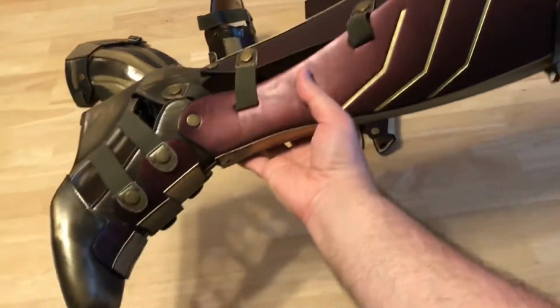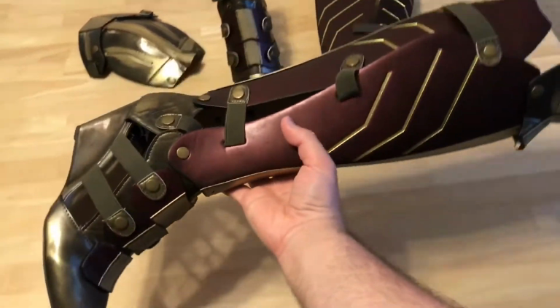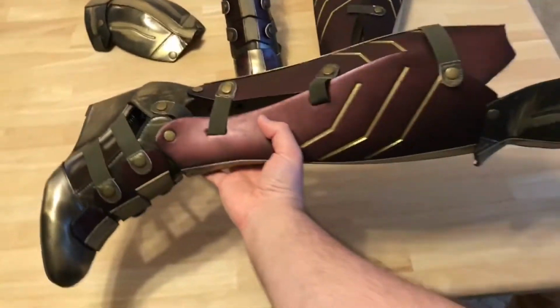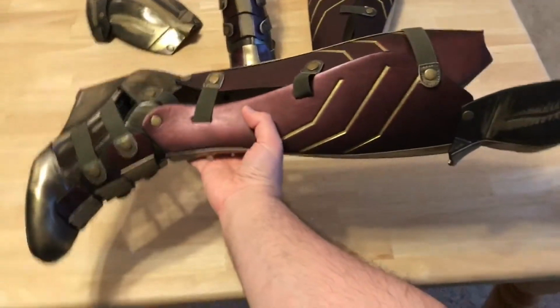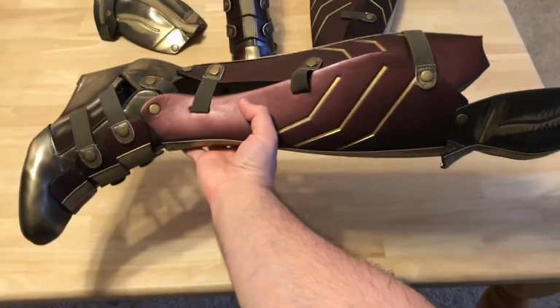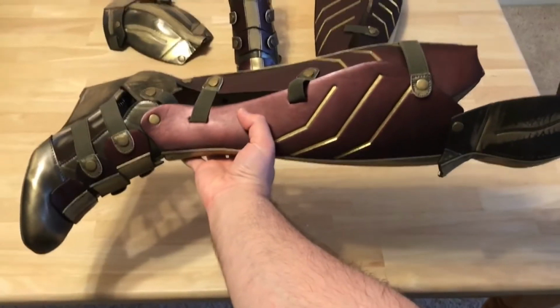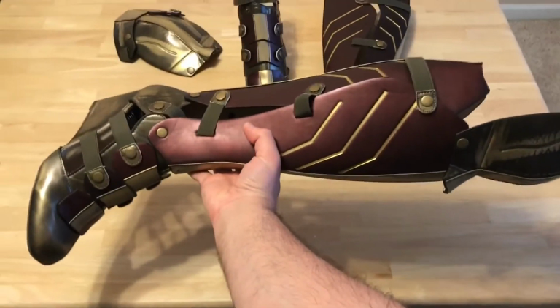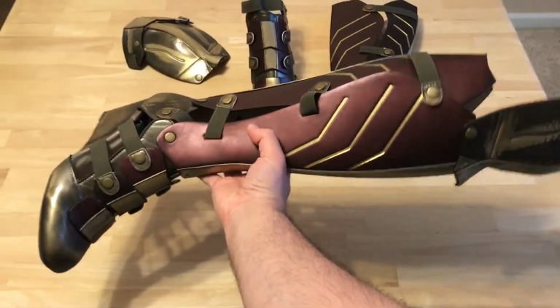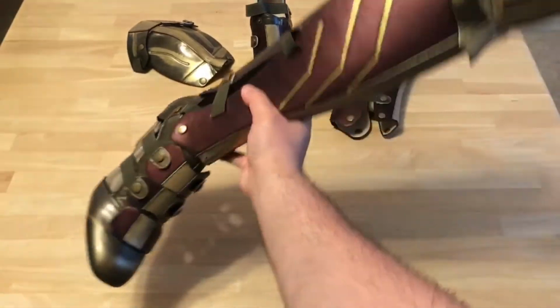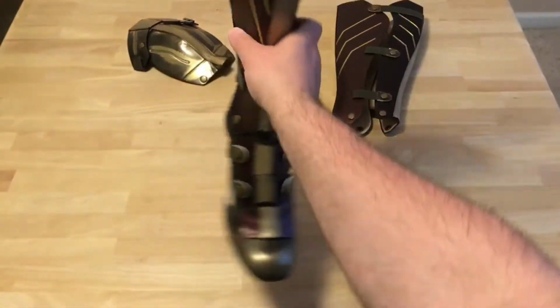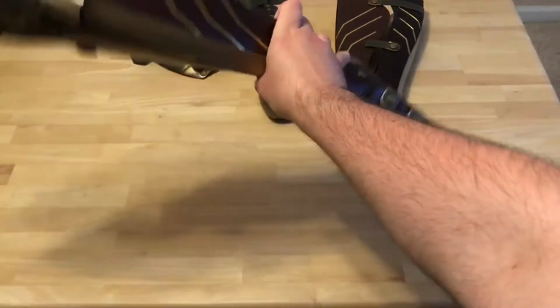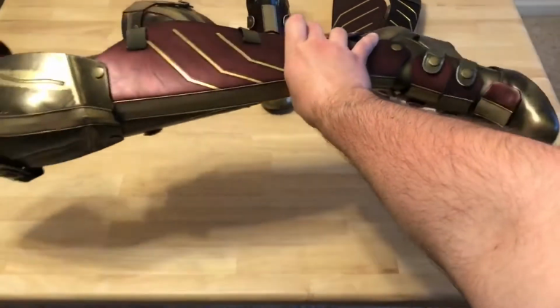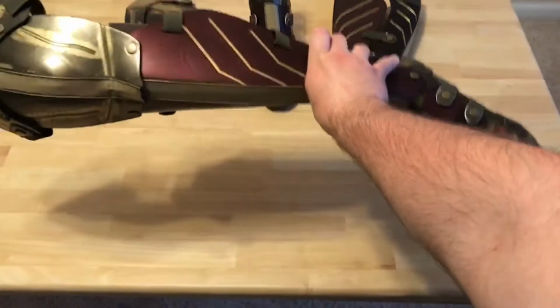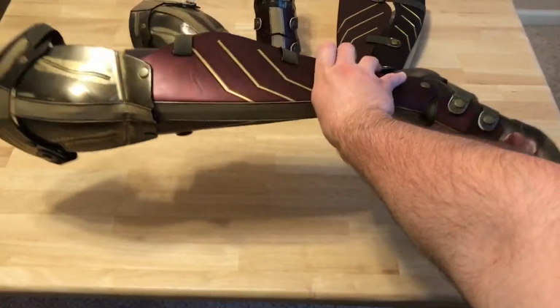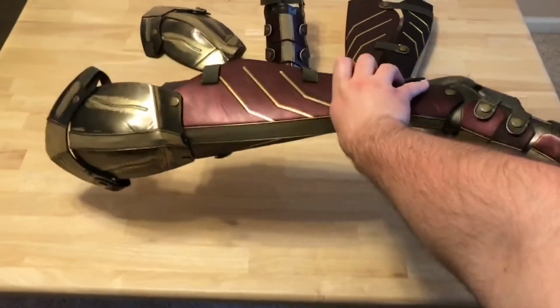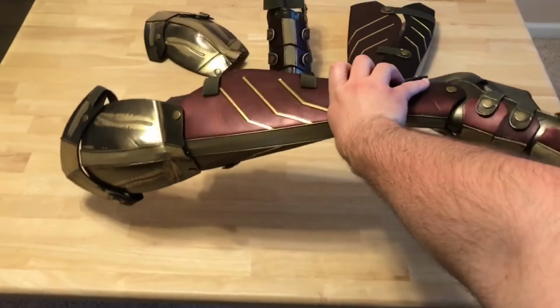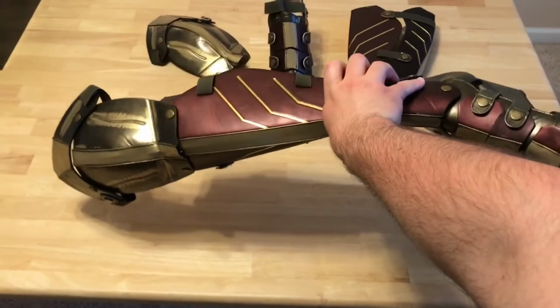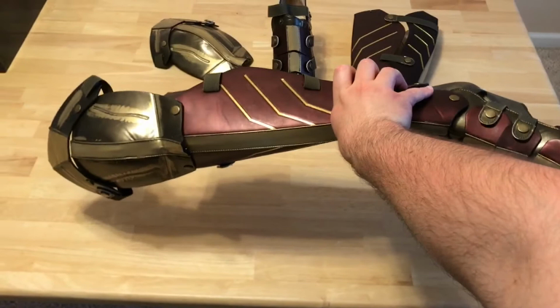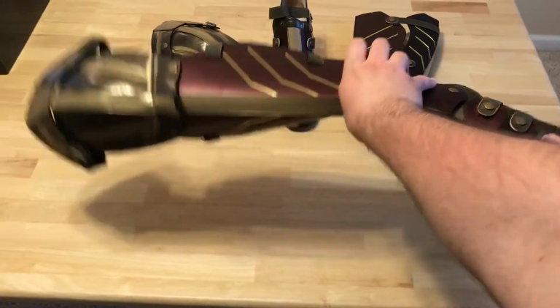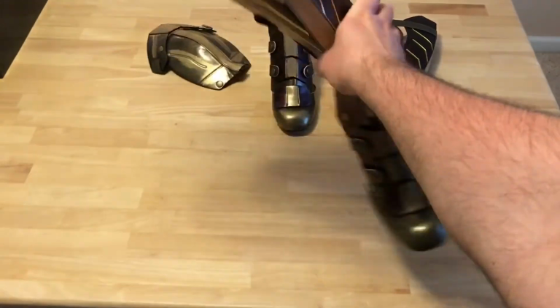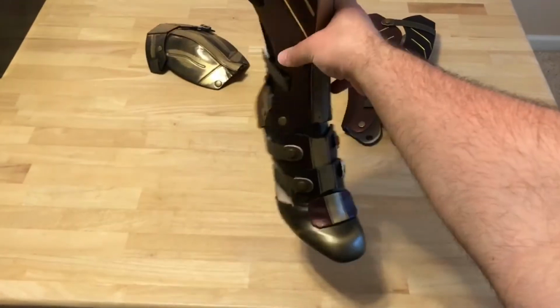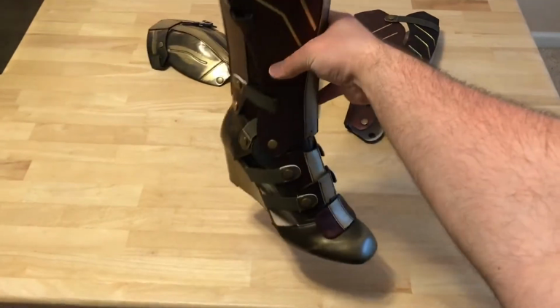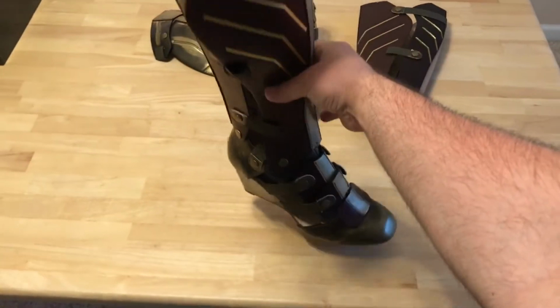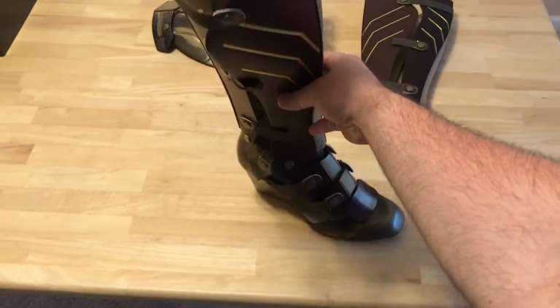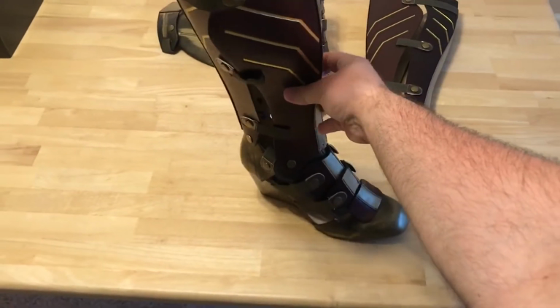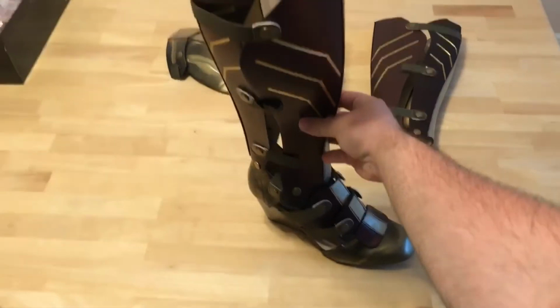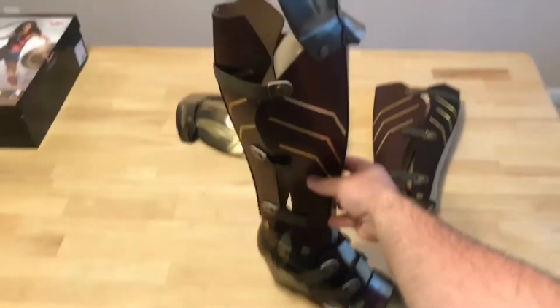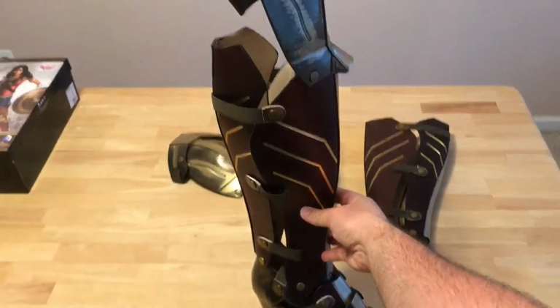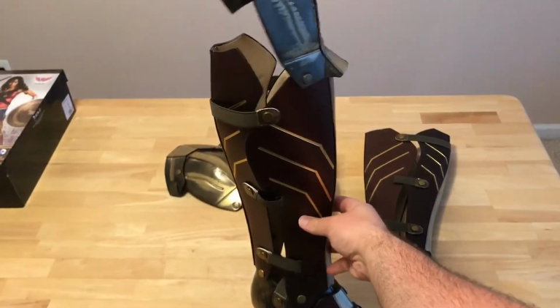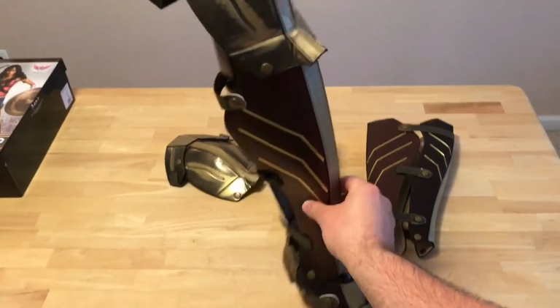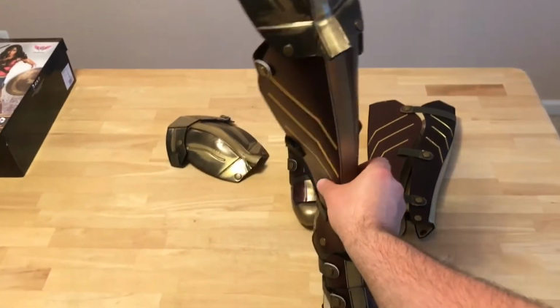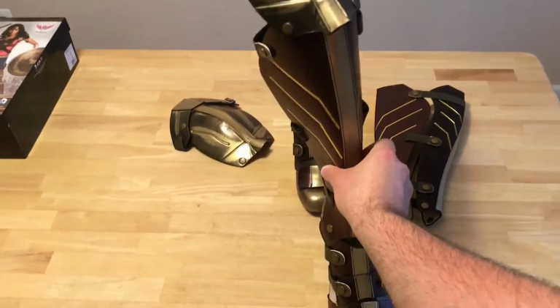Ready to be worn. Look at that. I'm just holding it and the snaps are staying in place, they're not falling out. They look great.